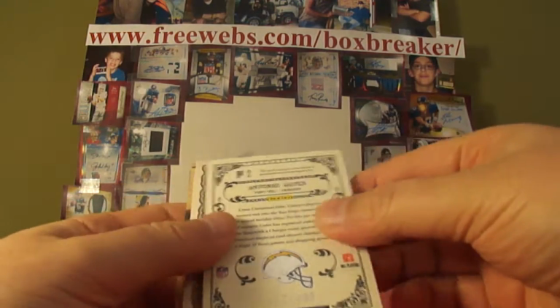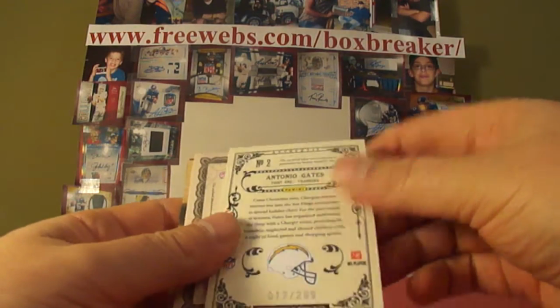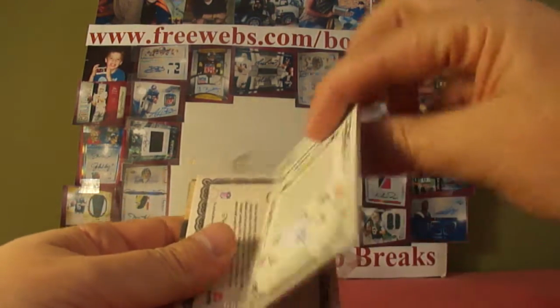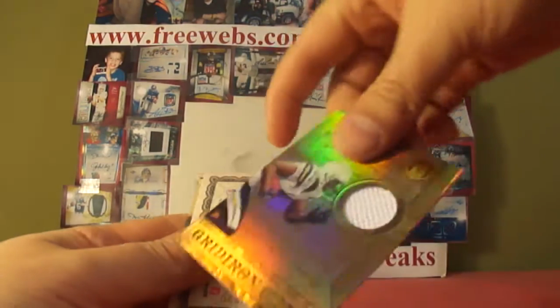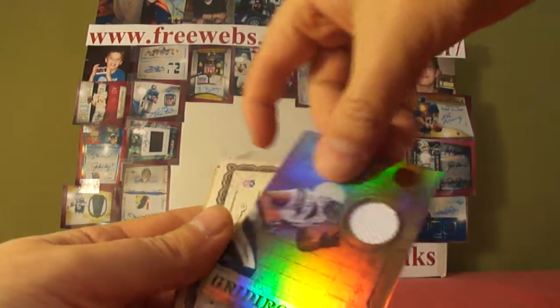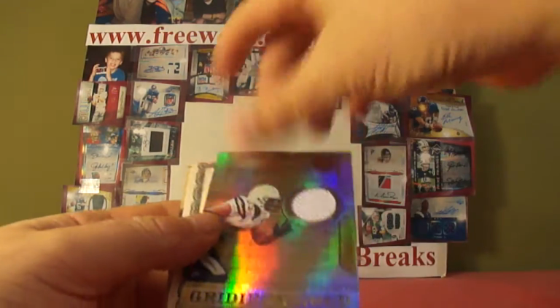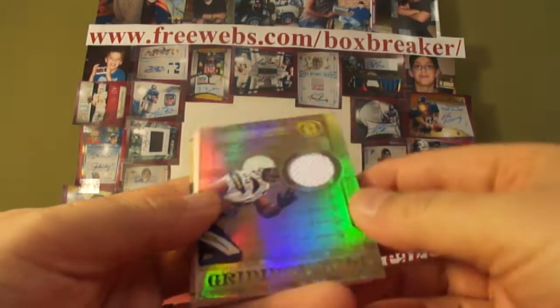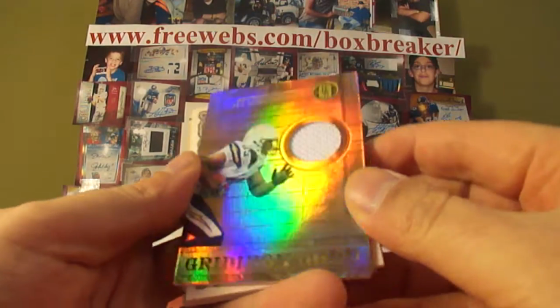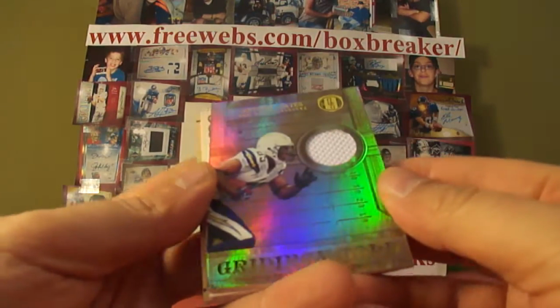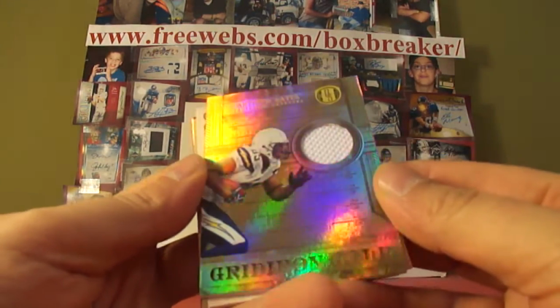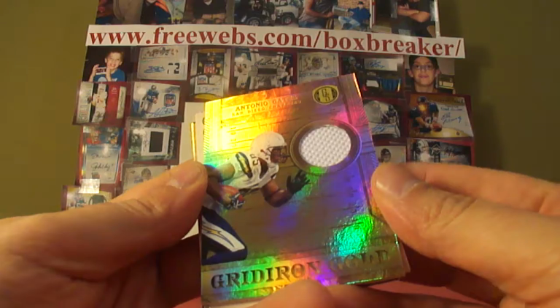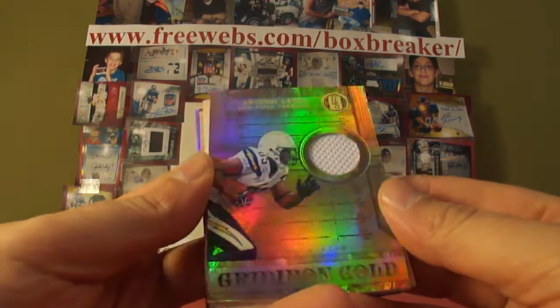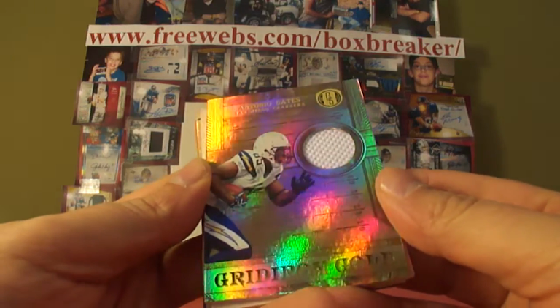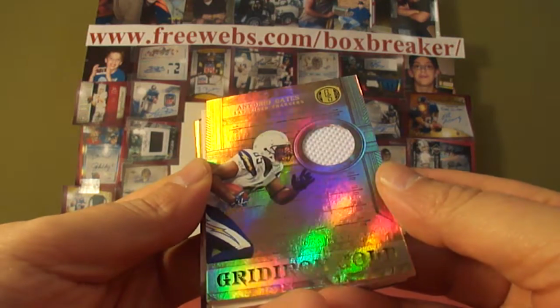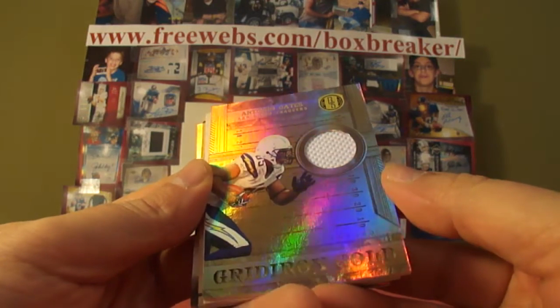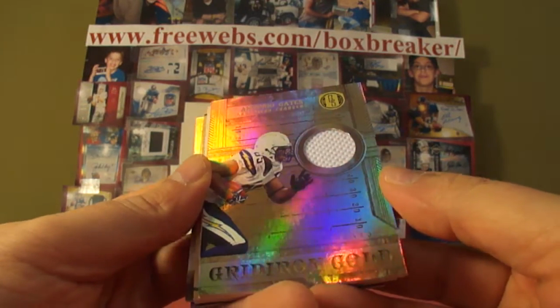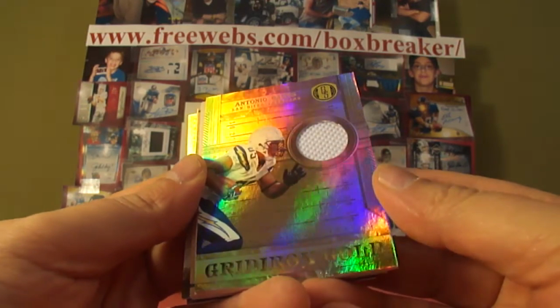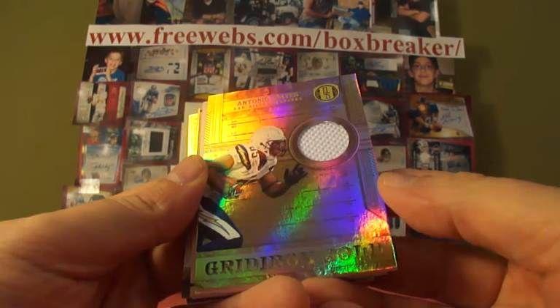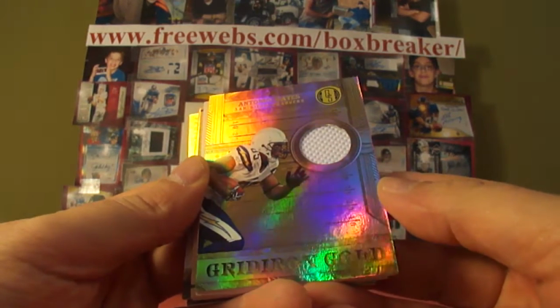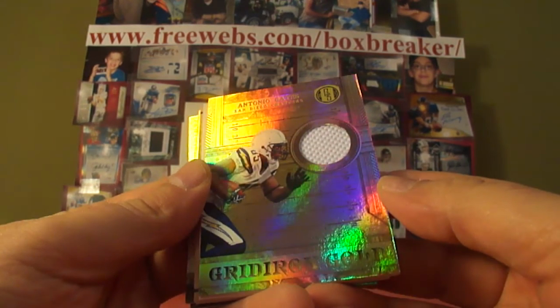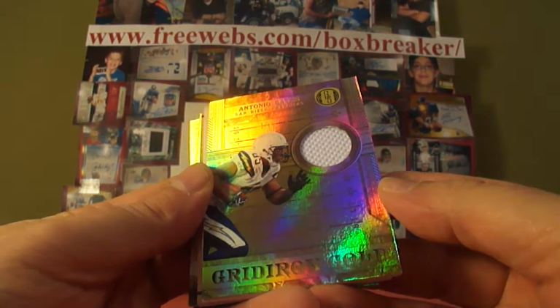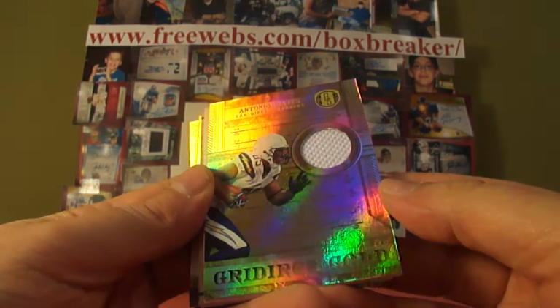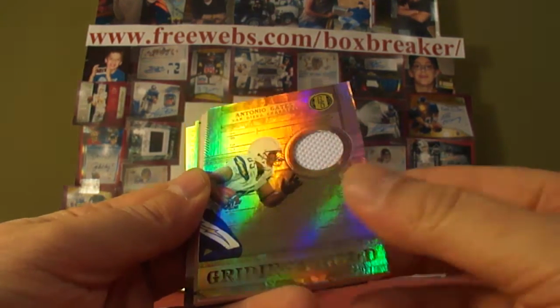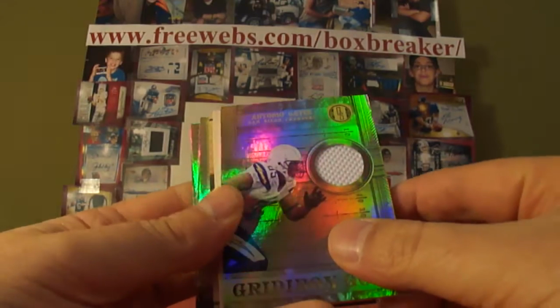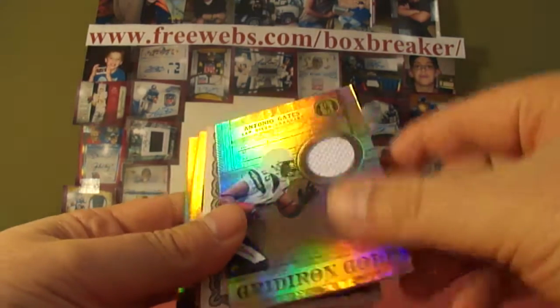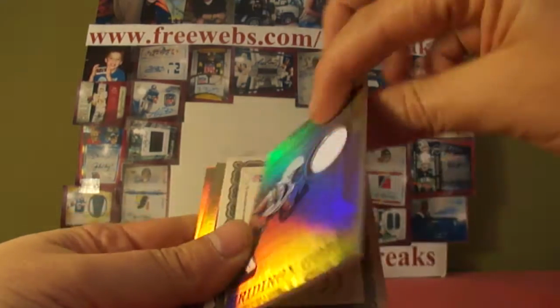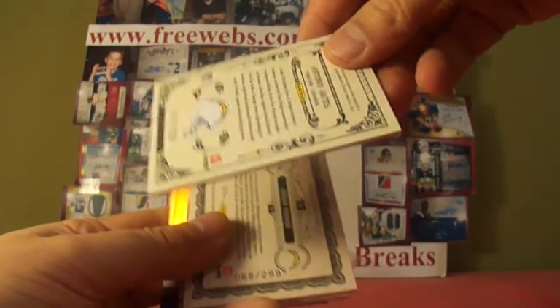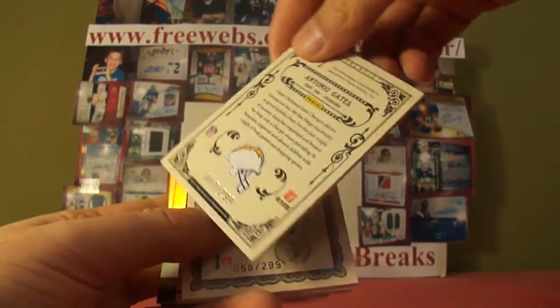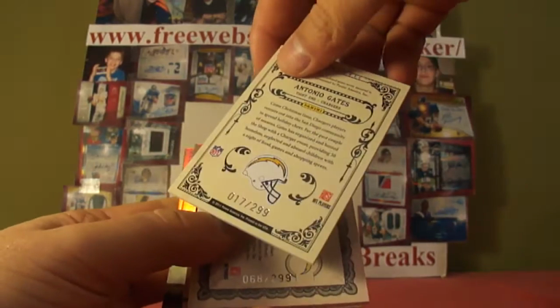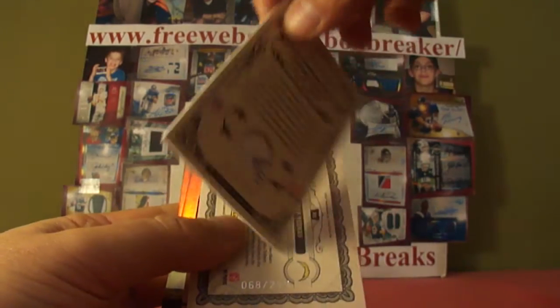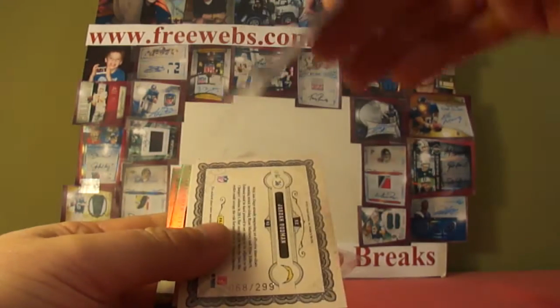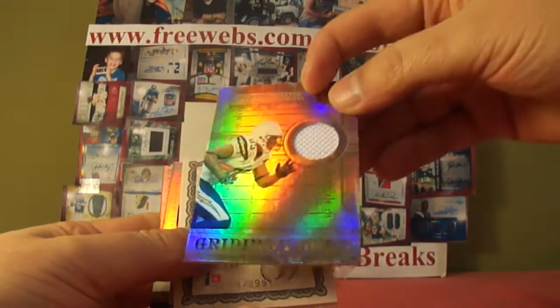Staying with the Chargers — it's Antonio Gates, Kent State graduate. Antonio Gates single colored jersey, Gridiron Gold is the subset. That's Bob Koning with Gates, numbered 17 of 299.